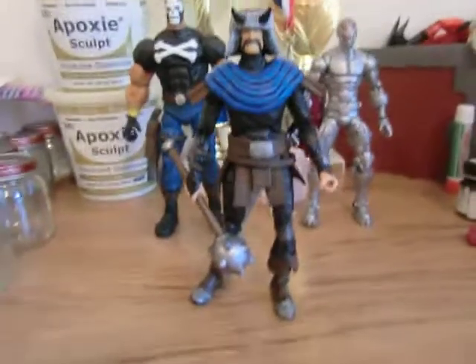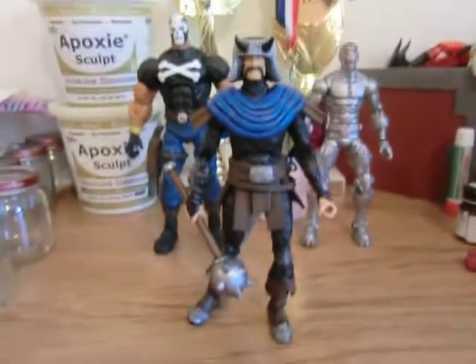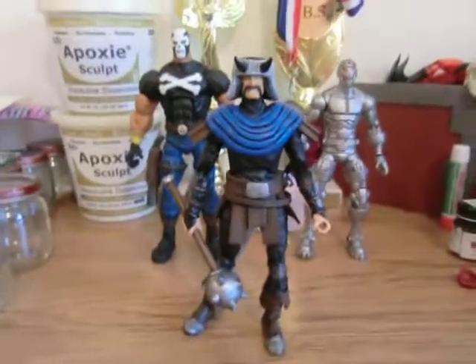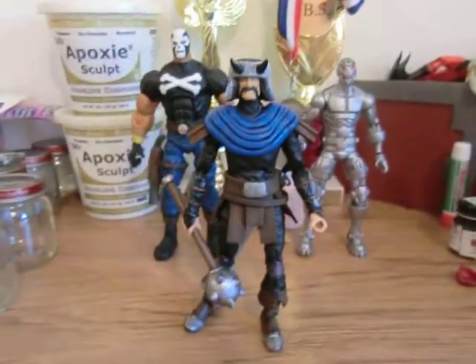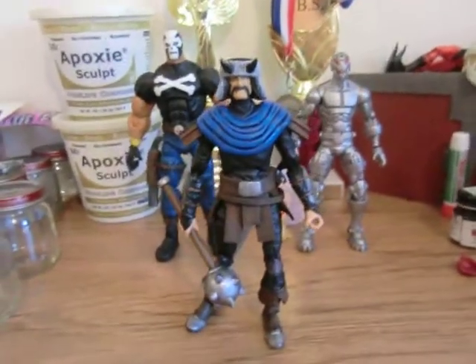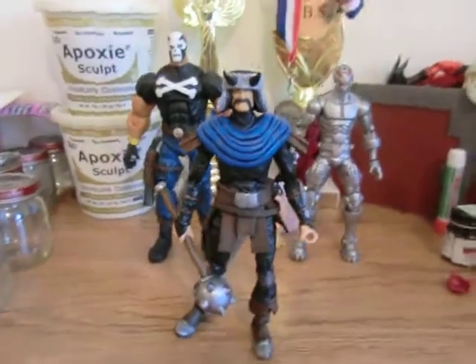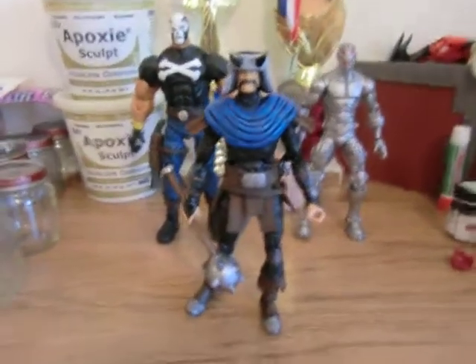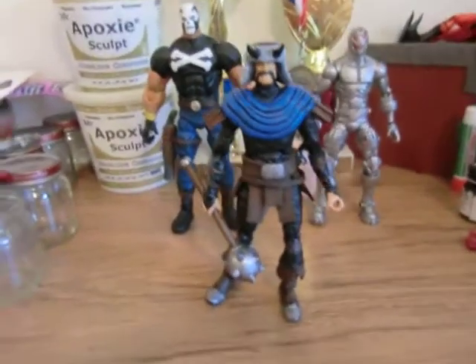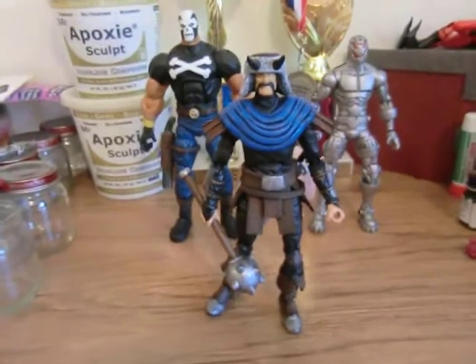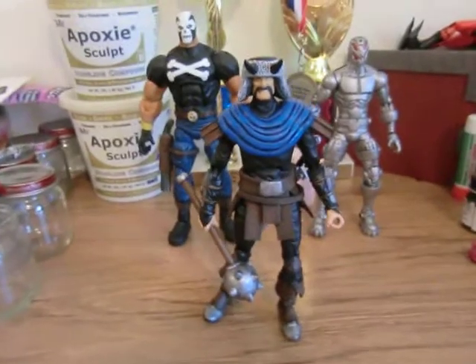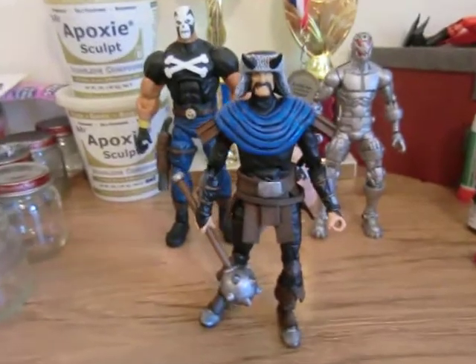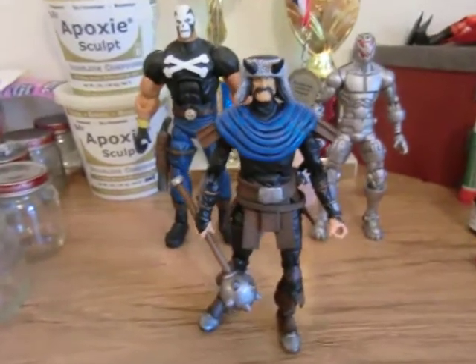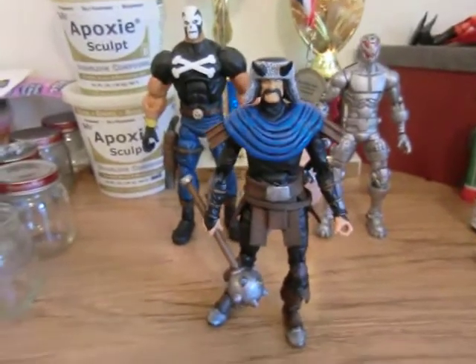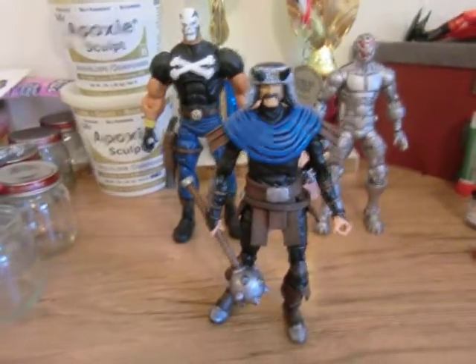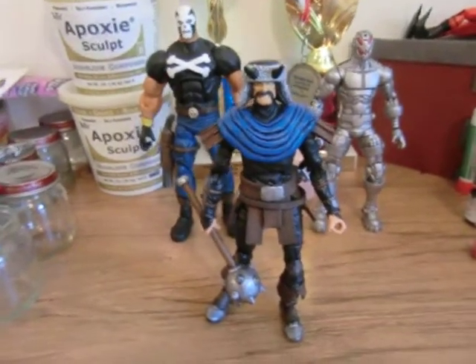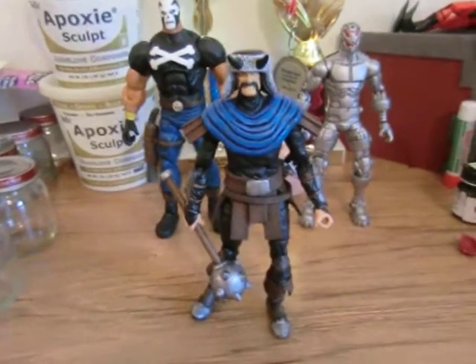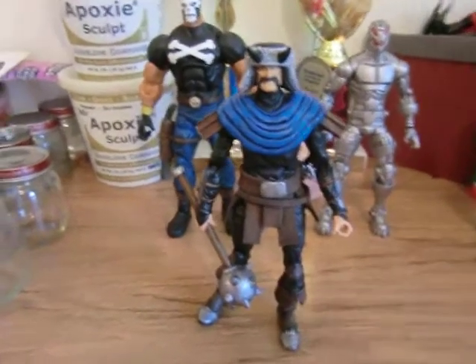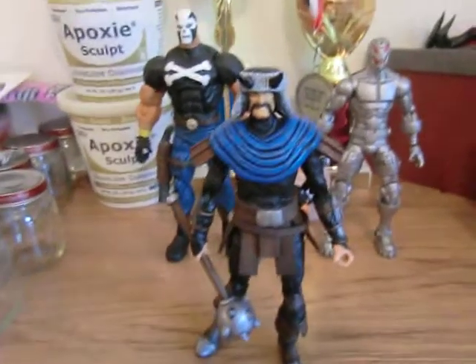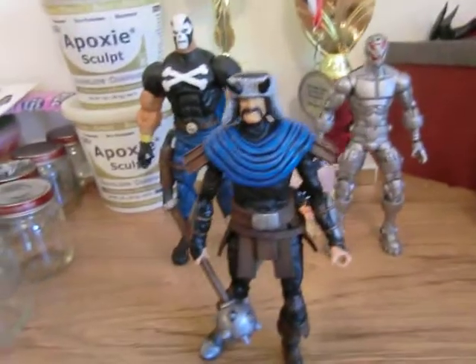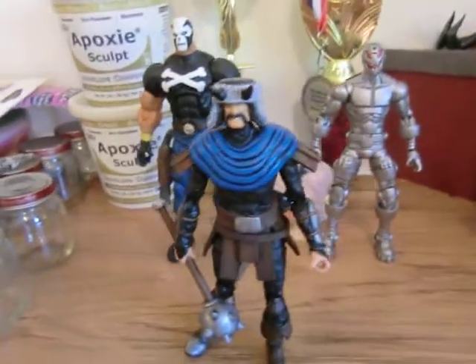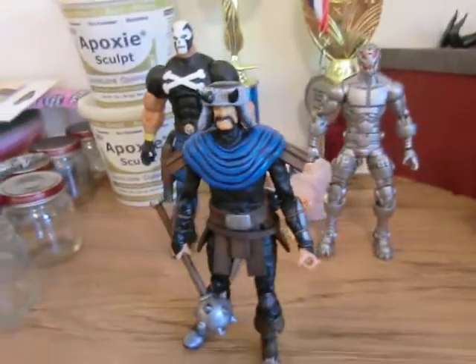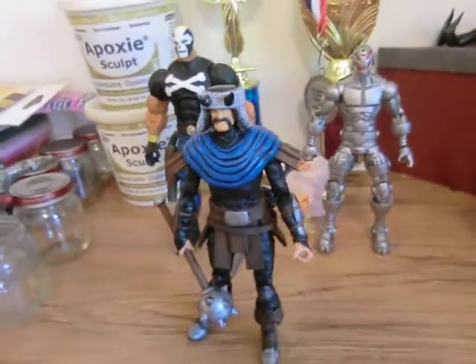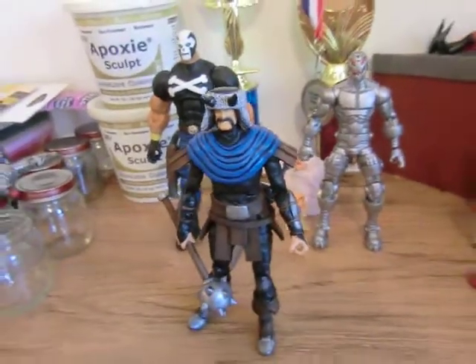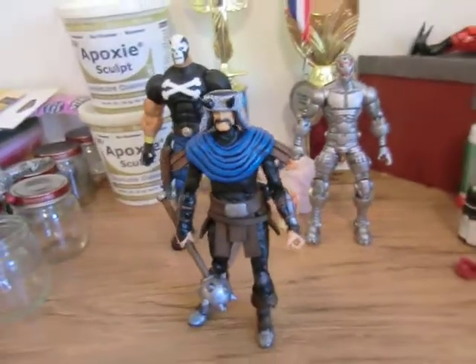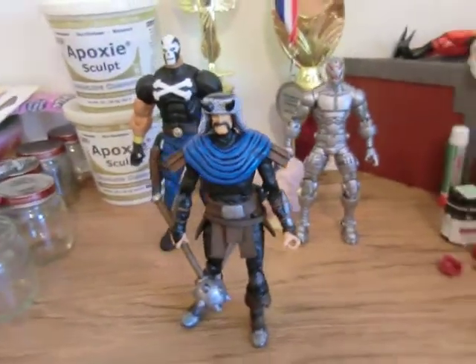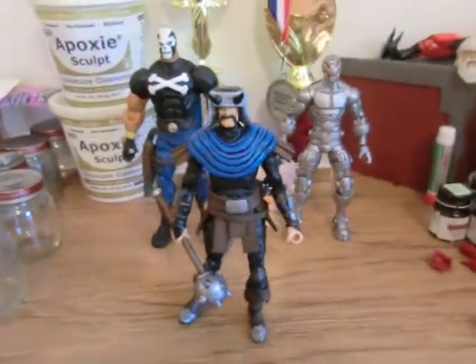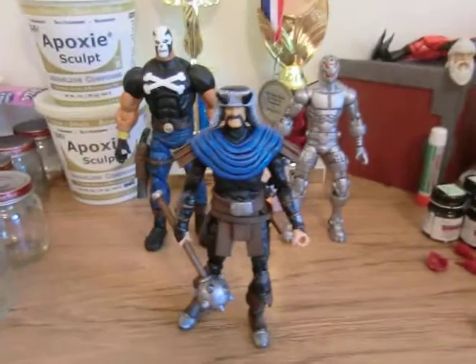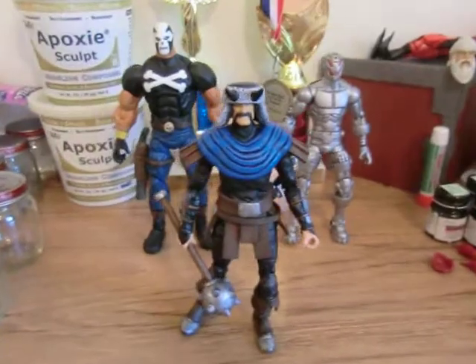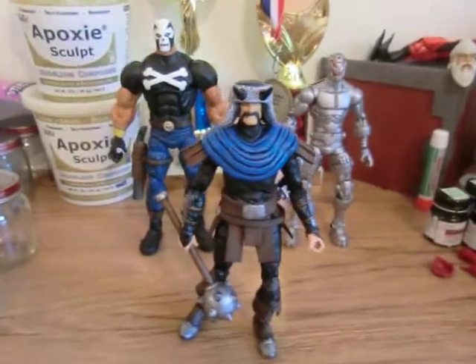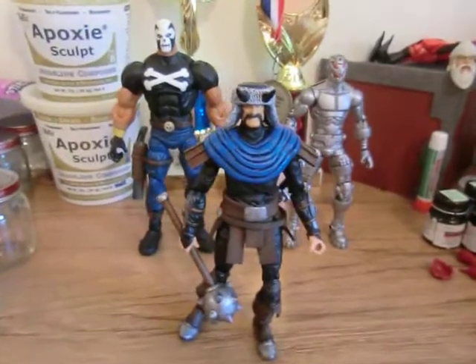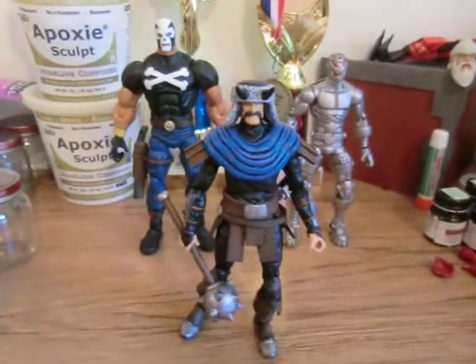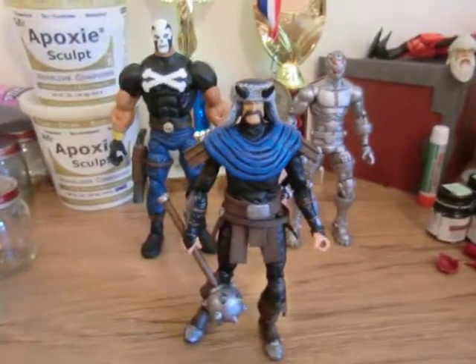I mean, anybody that misses out — I am taking commissions and I will do these again. I don't mind. I have fun making these characters.